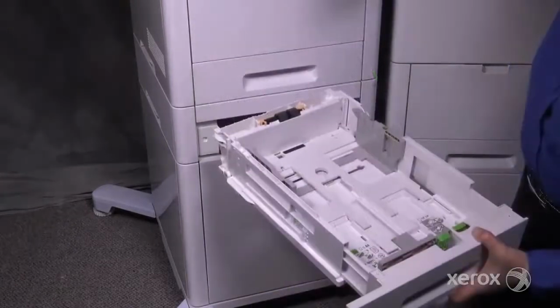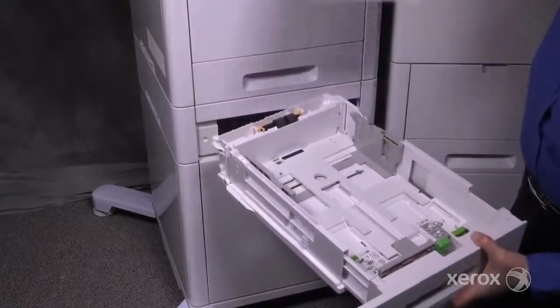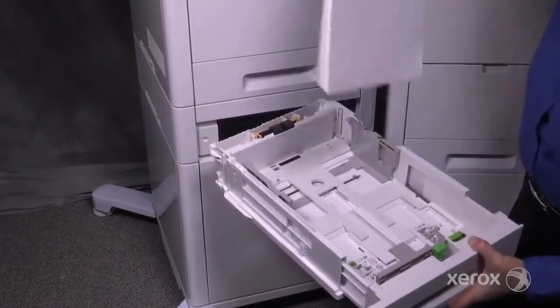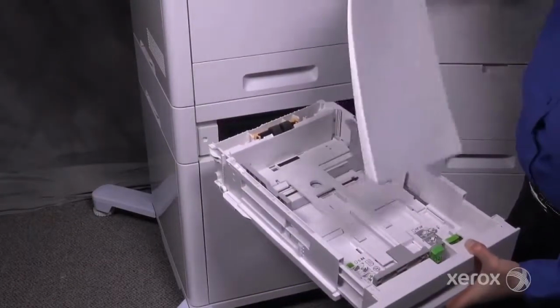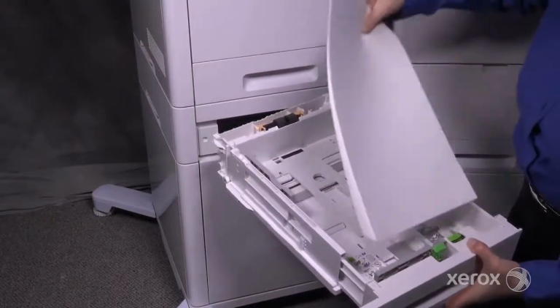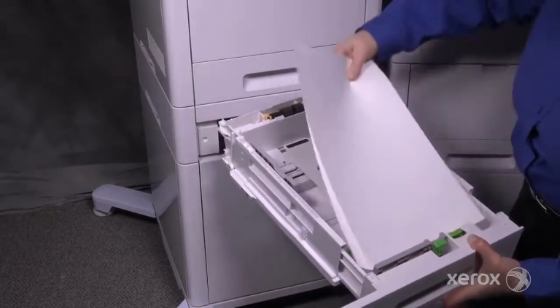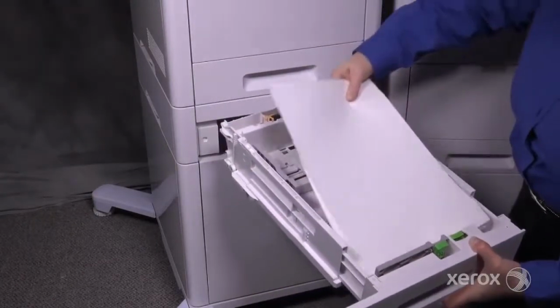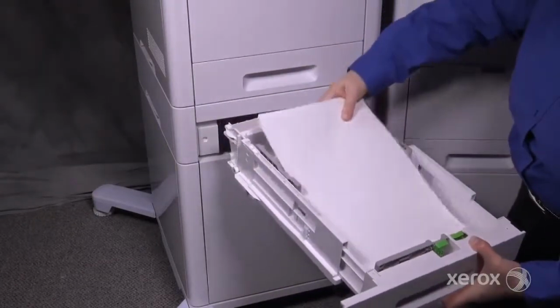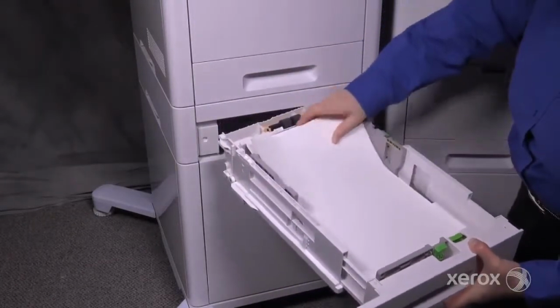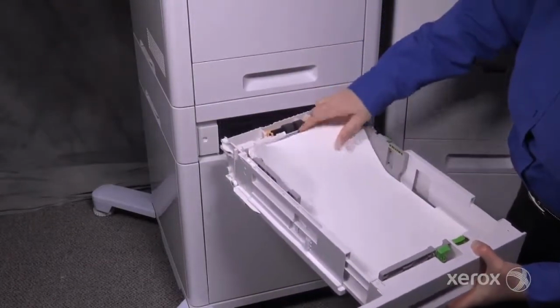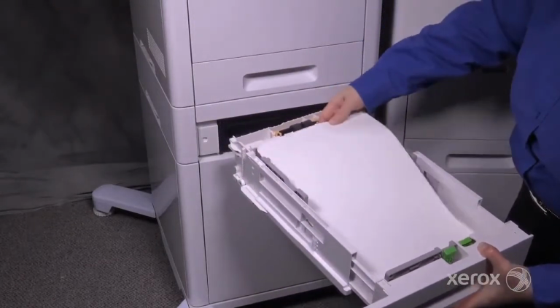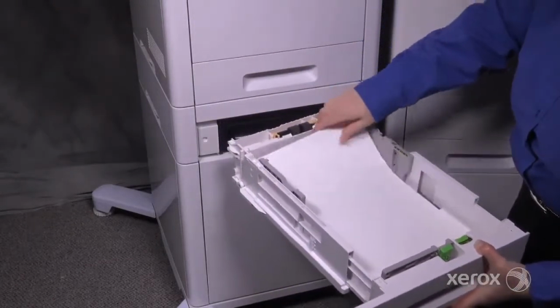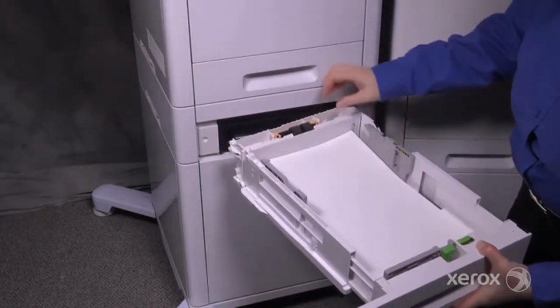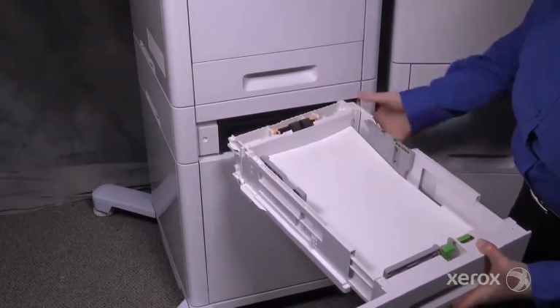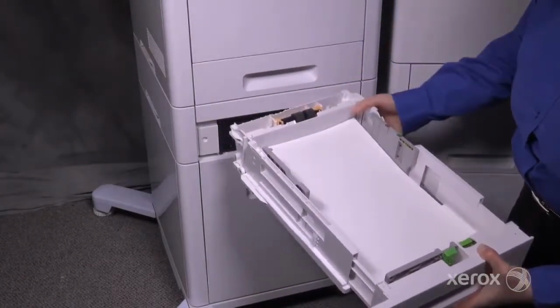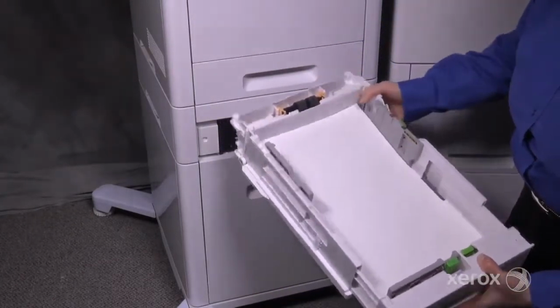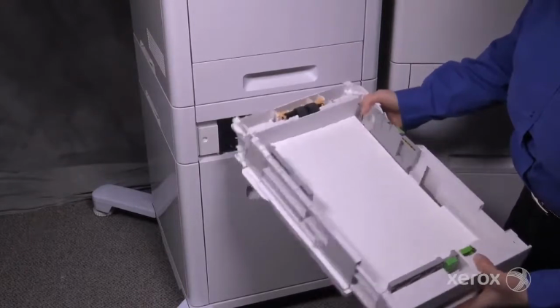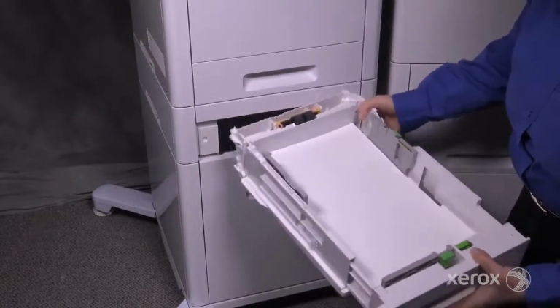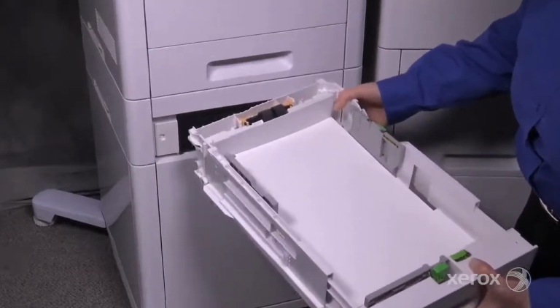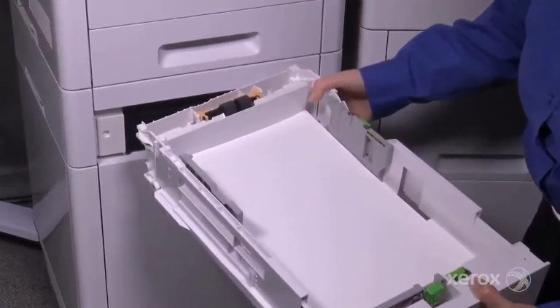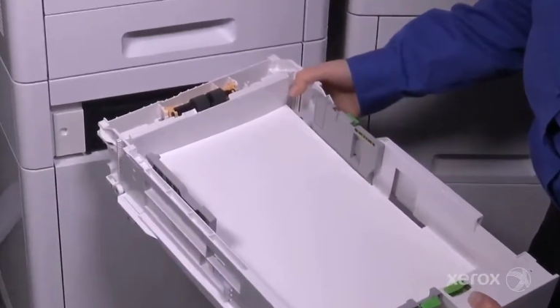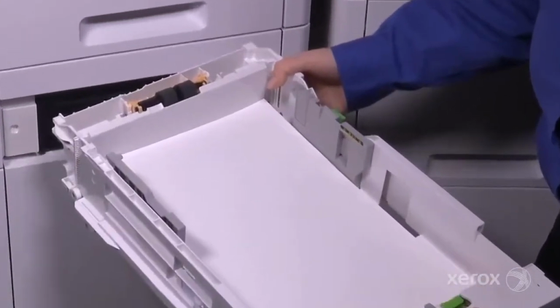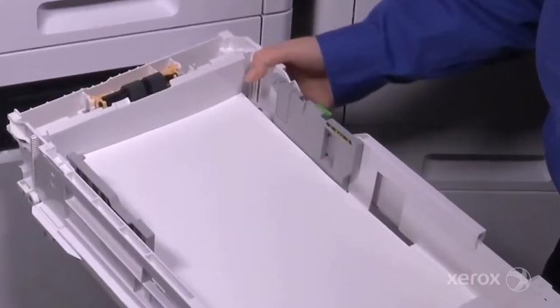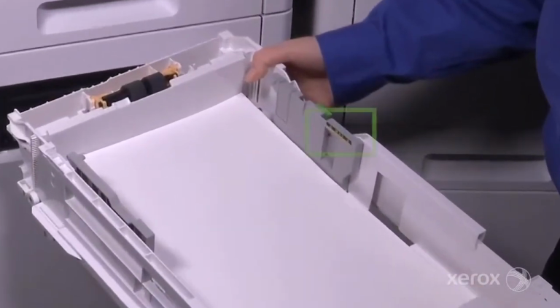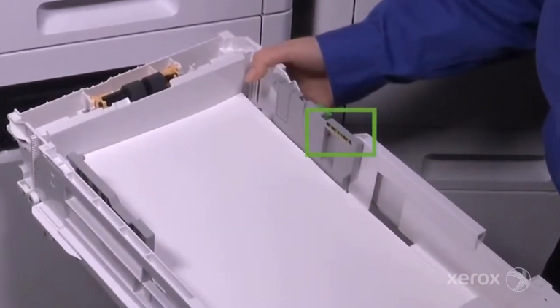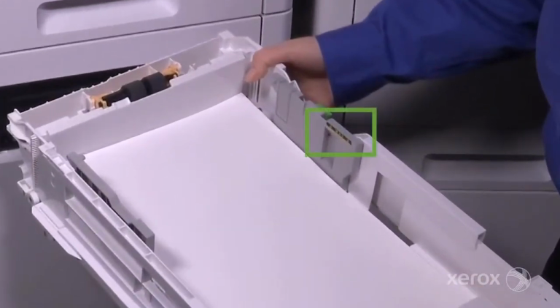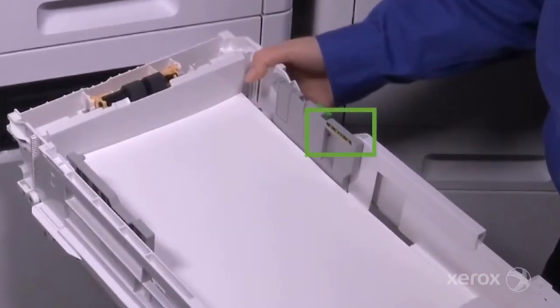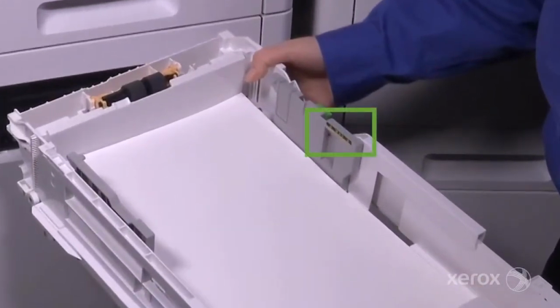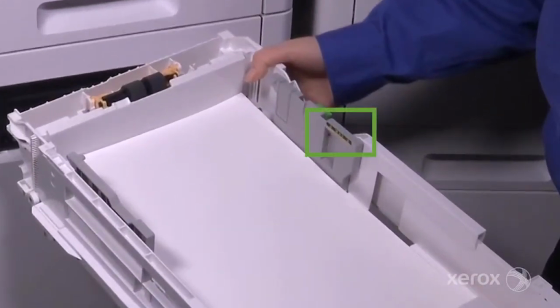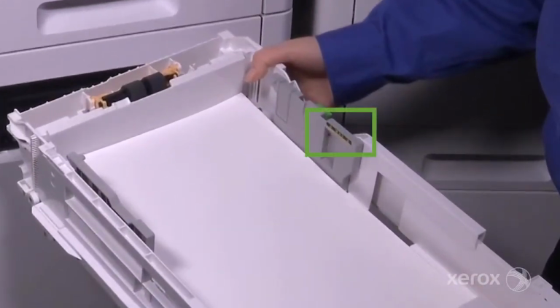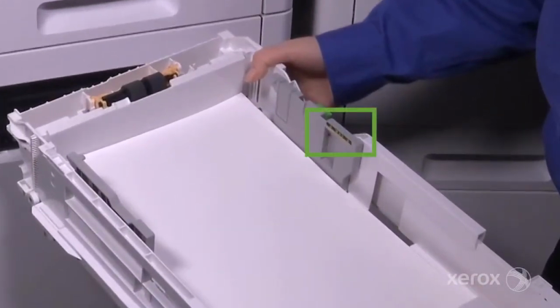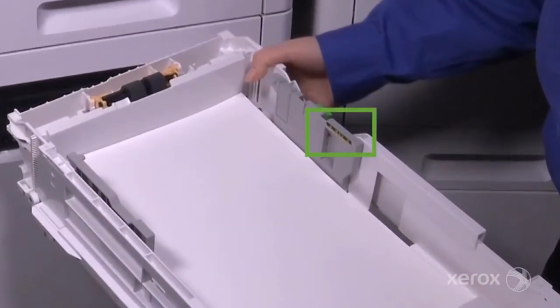Load the paper in the tray and make sure the guides are snug. Be sure to fill the paper to or below the maximum fill line.